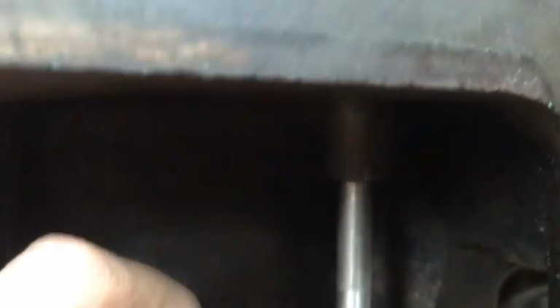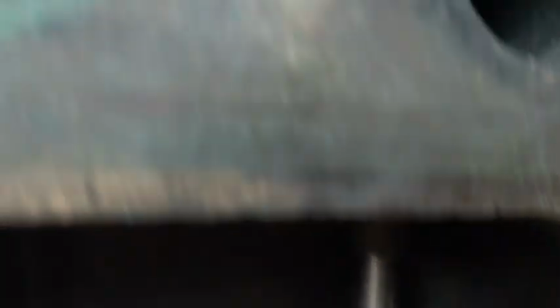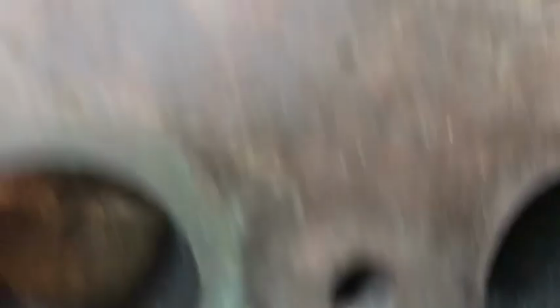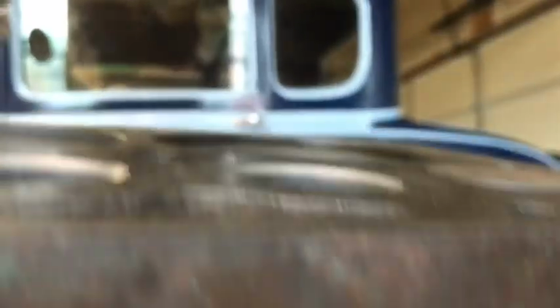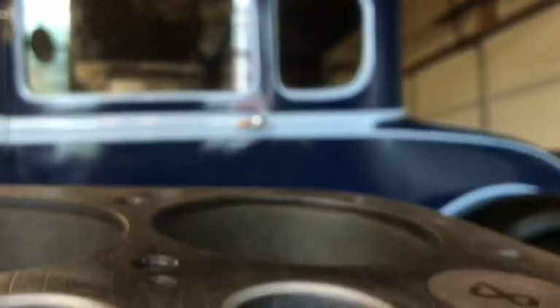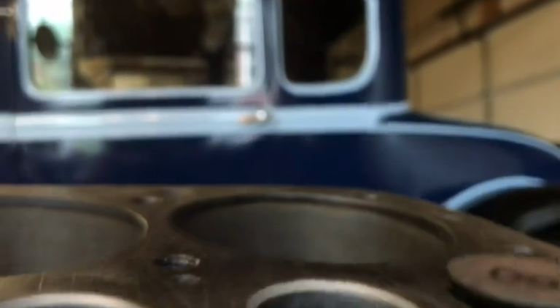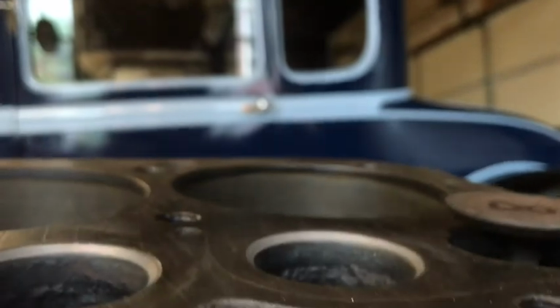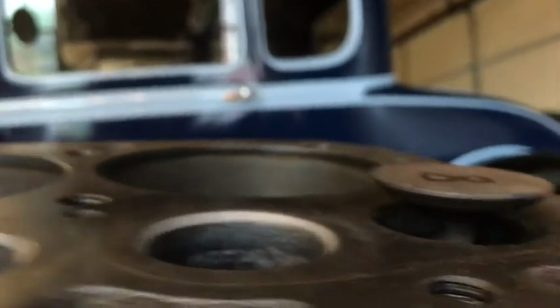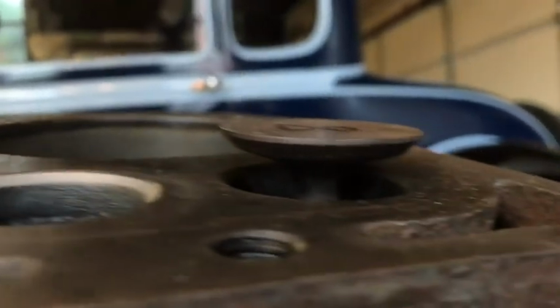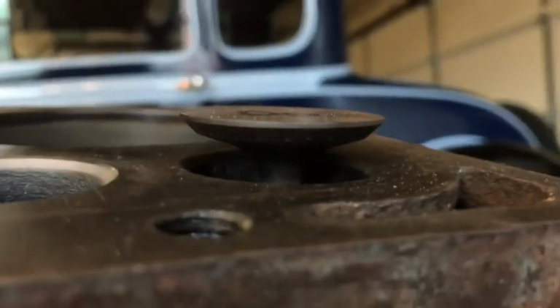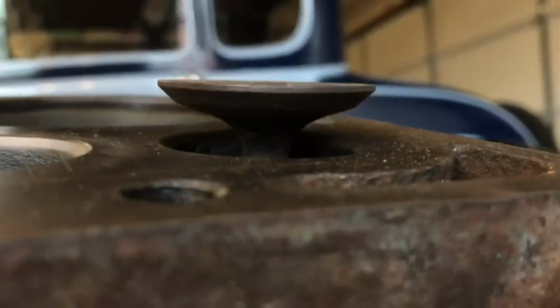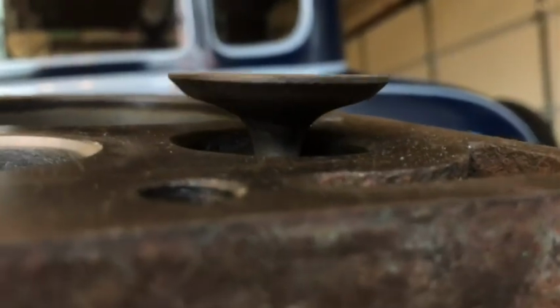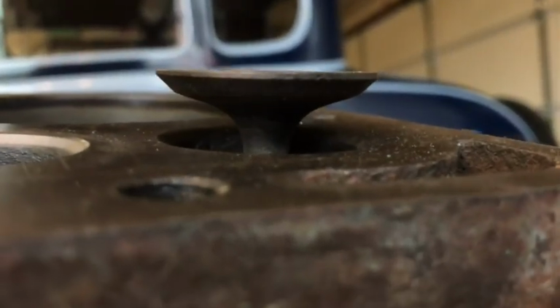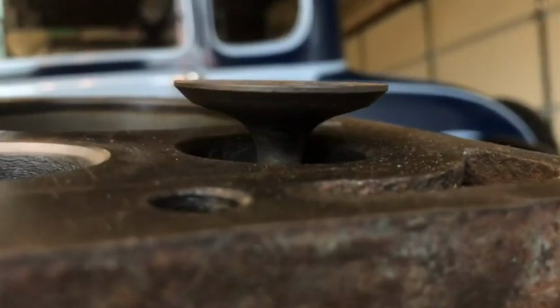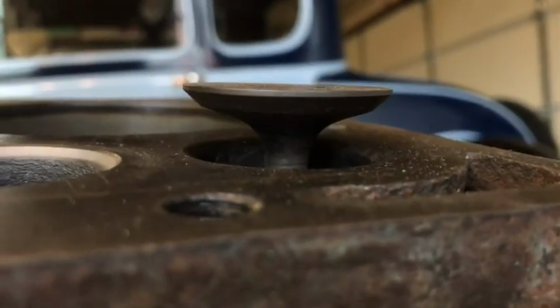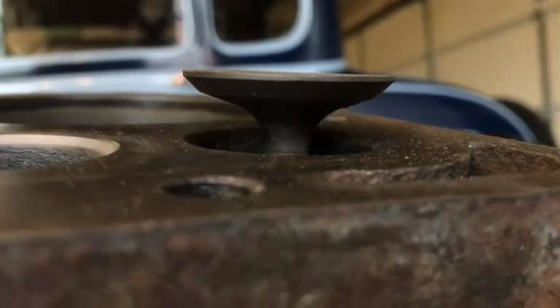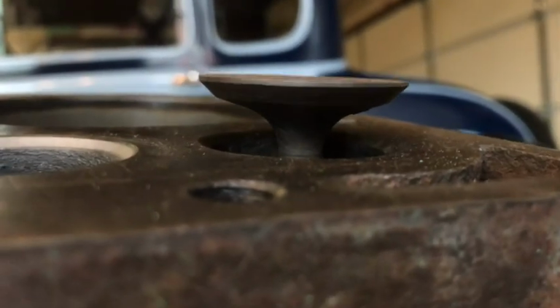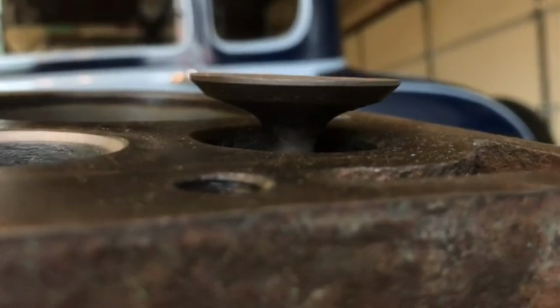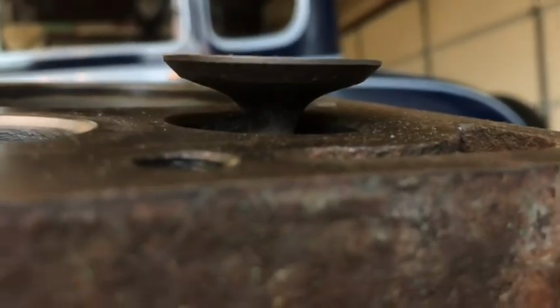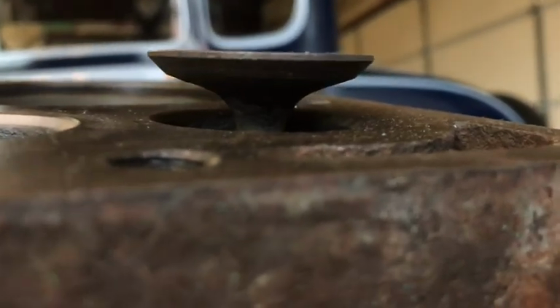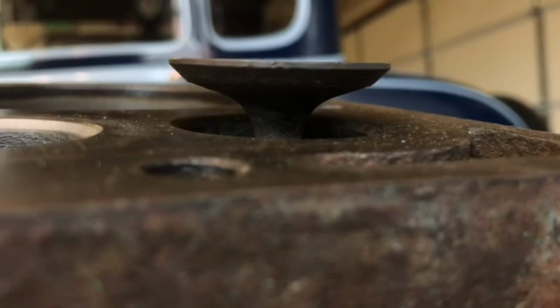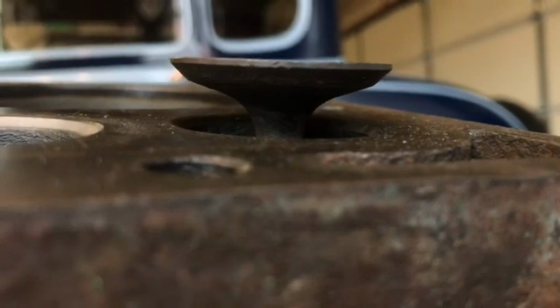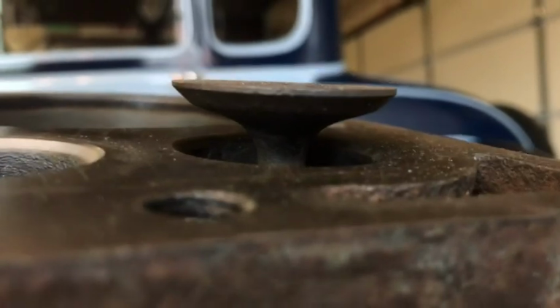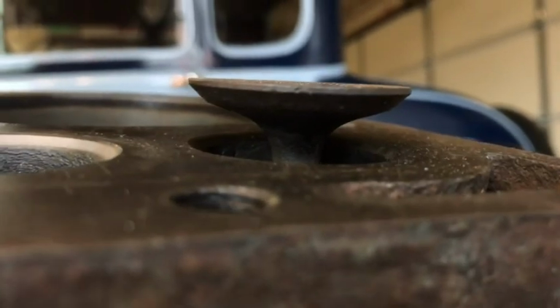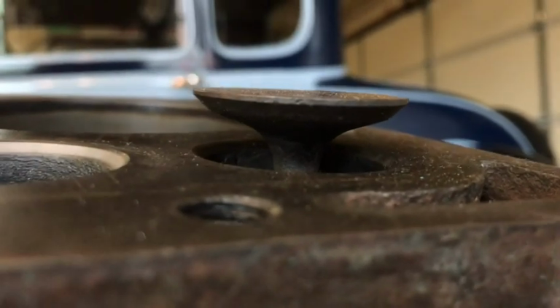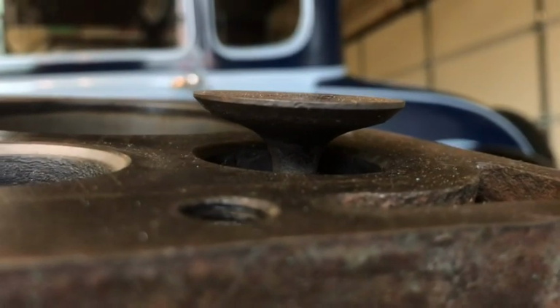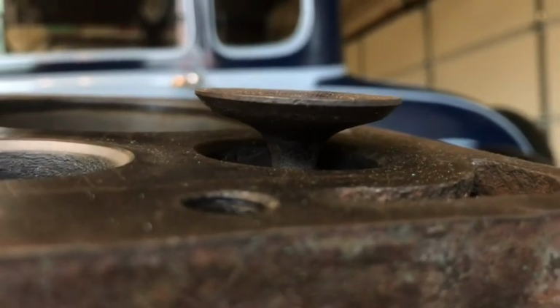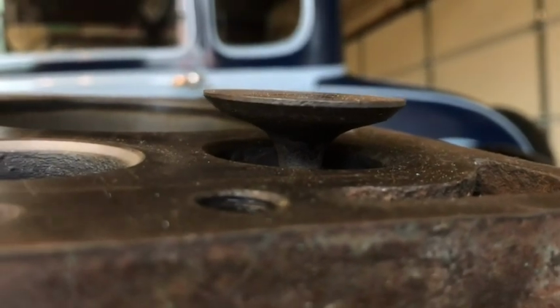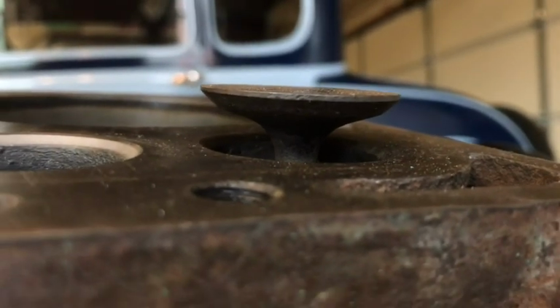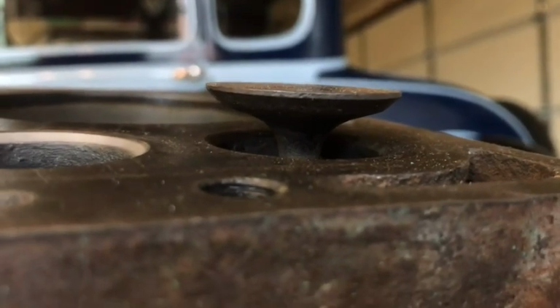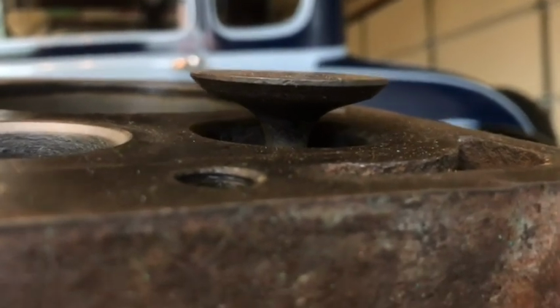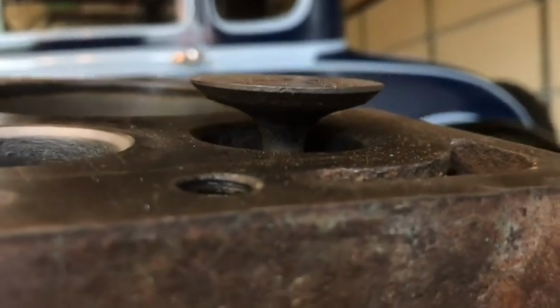So from here, what I'm going to do is actually apply a light coat of valve lapping compound around the perimeter of the valve, and we'll show that next.